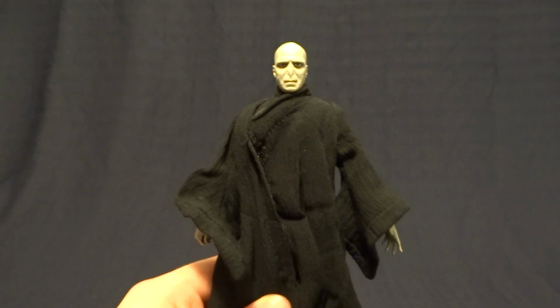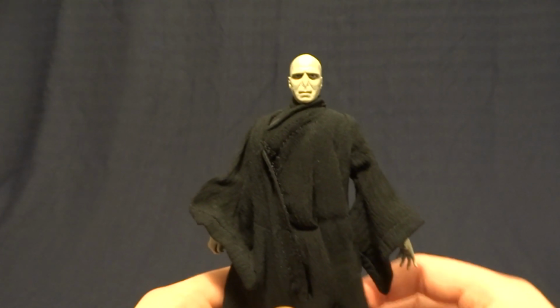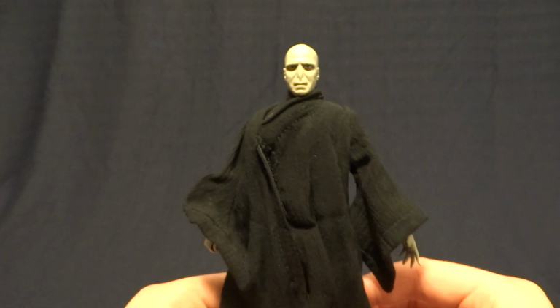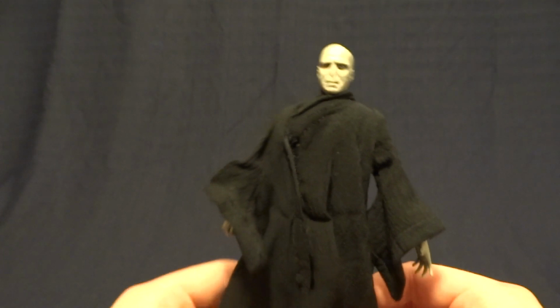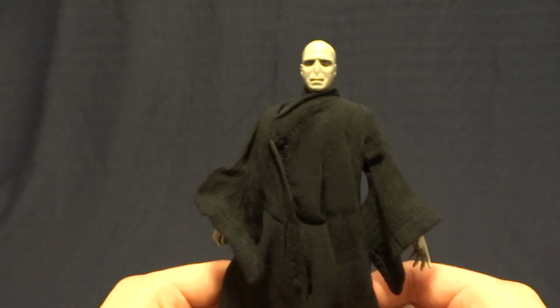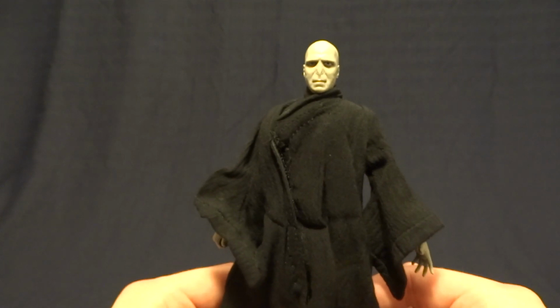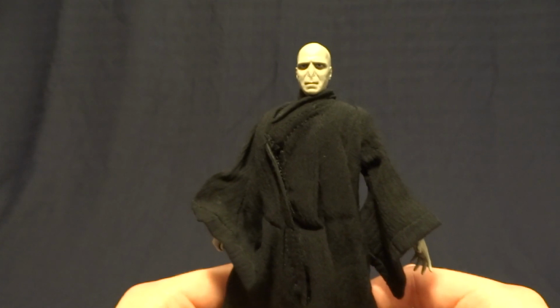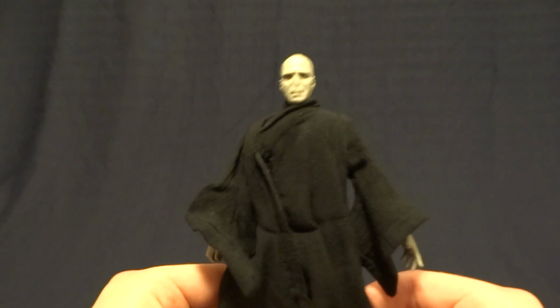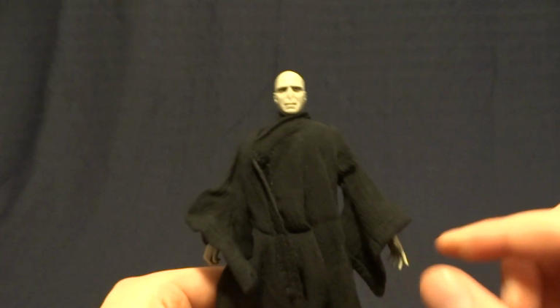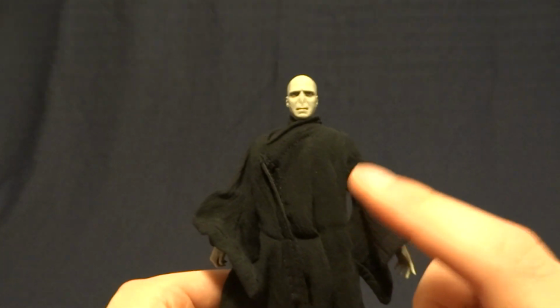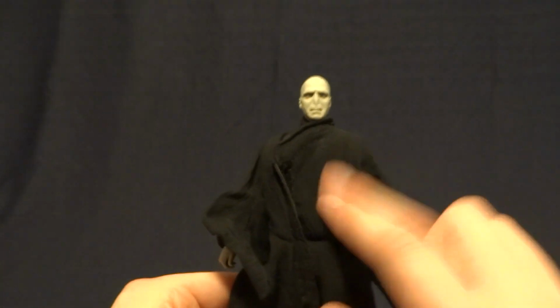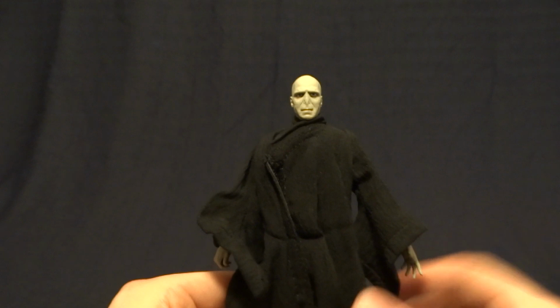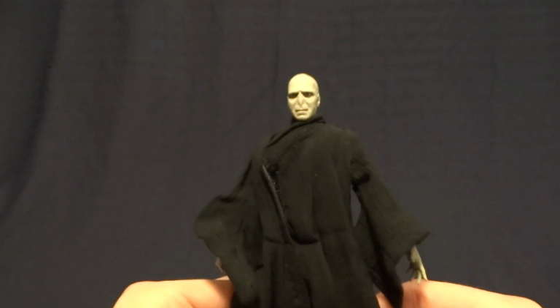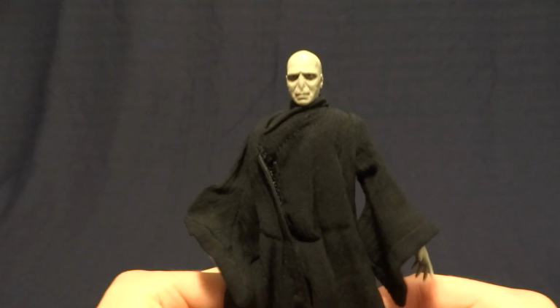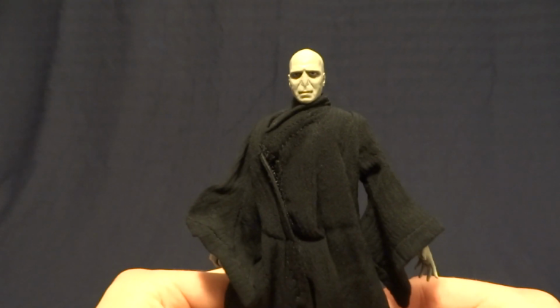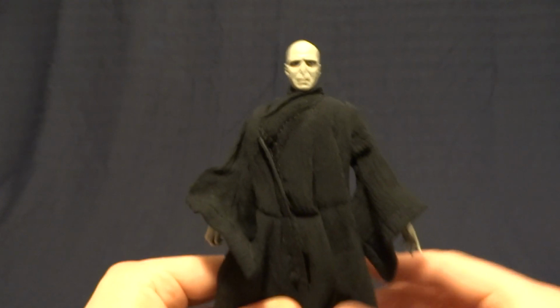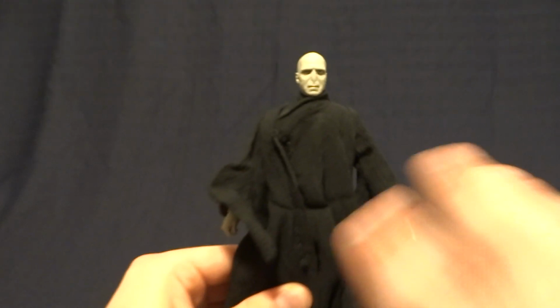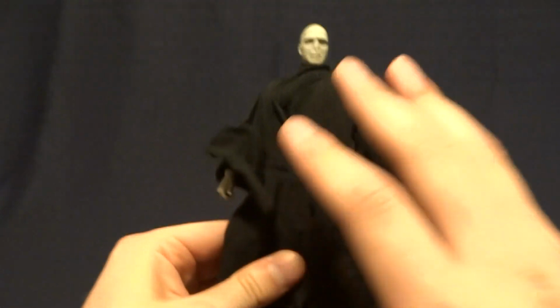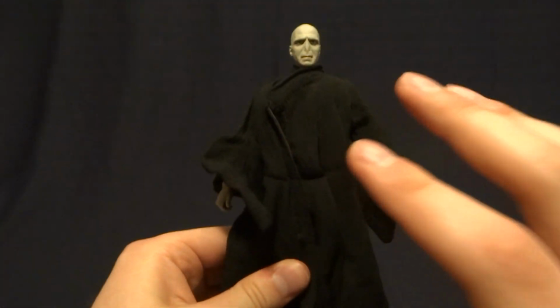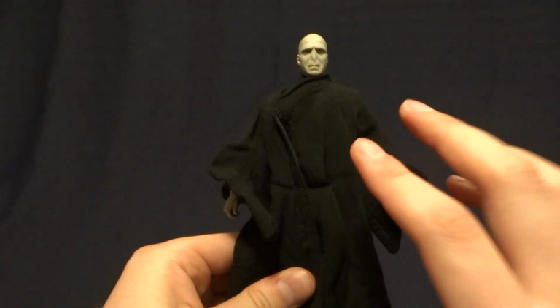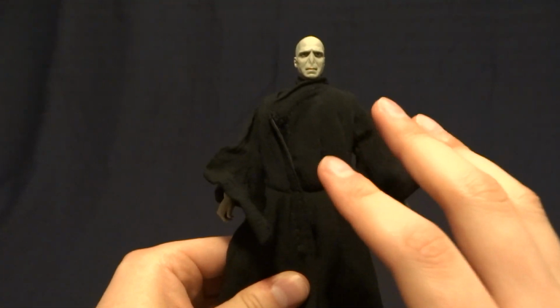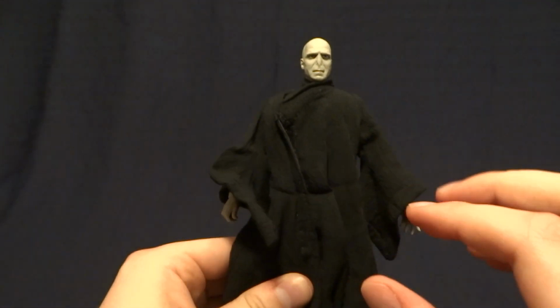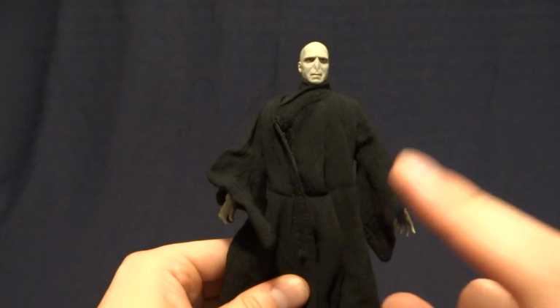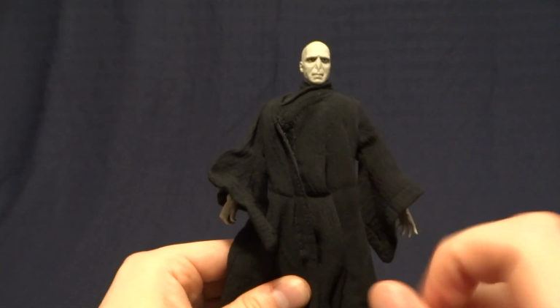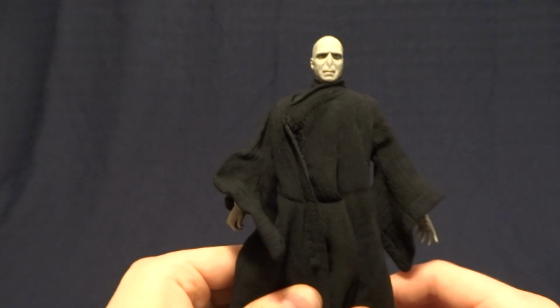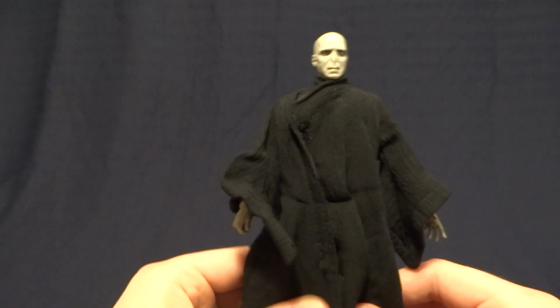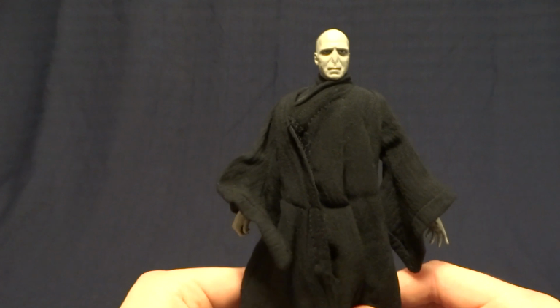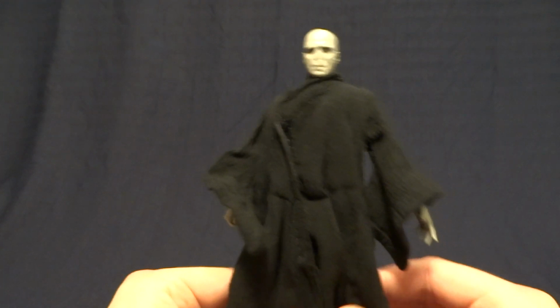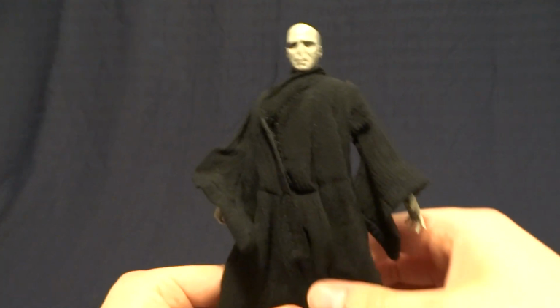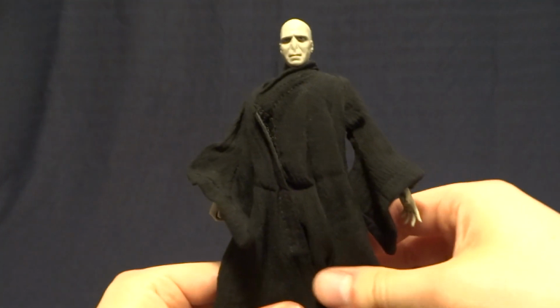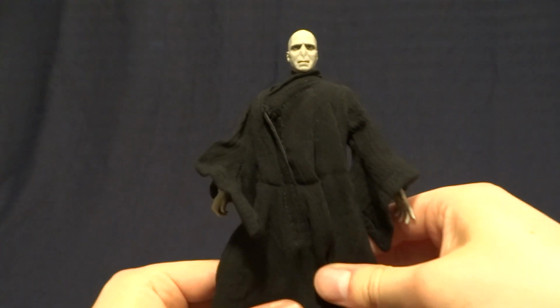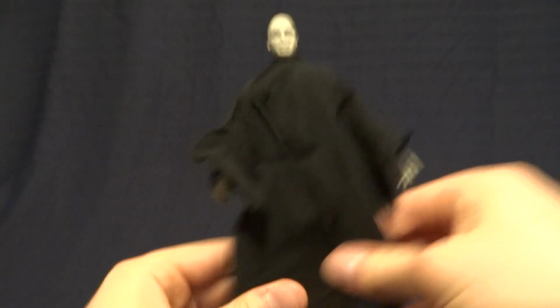Hey guys, what's up? It's Rygar the Destroyer and today we're gonna be taking a look at Voldemort from McFarlane Toys. Now this guy is really really cool but before we take a closer look at him let's go ahead and take a look at his packaging.